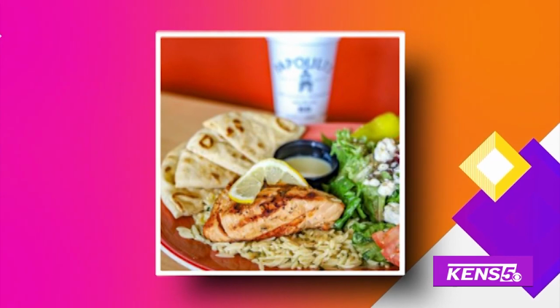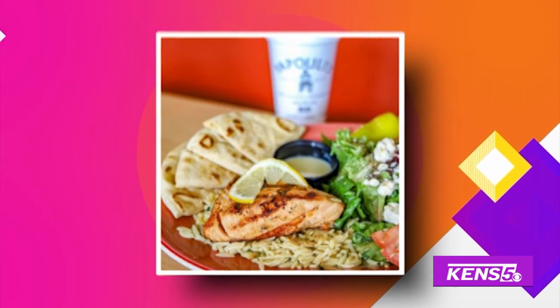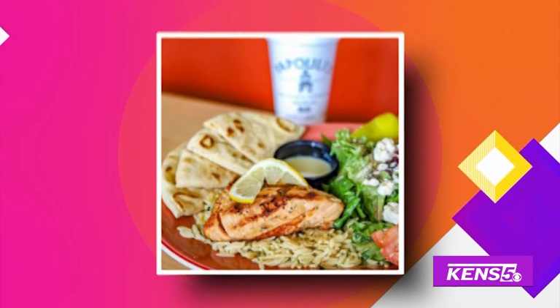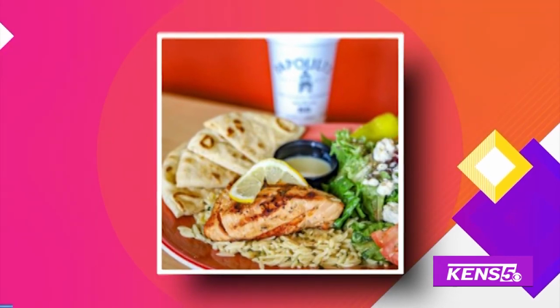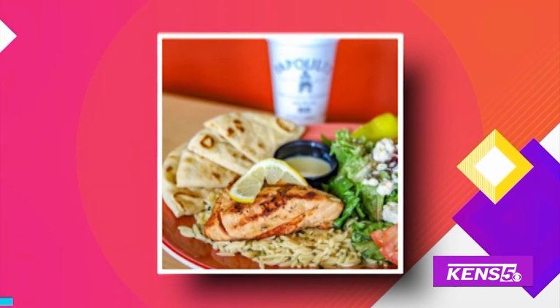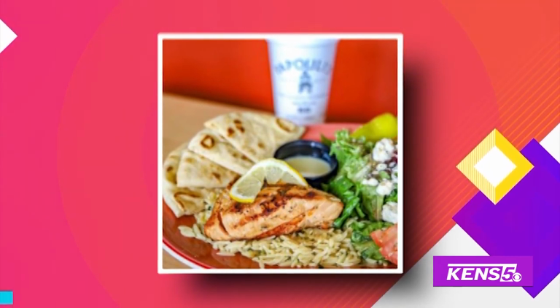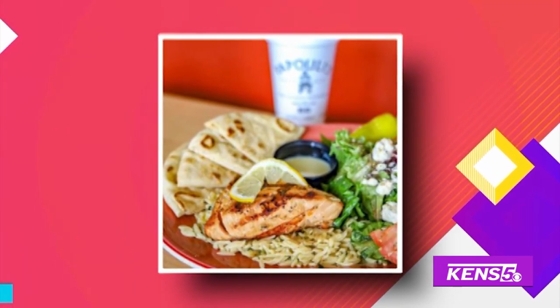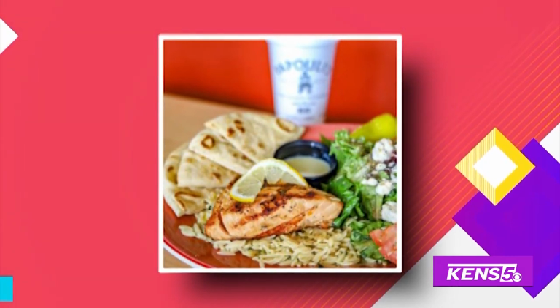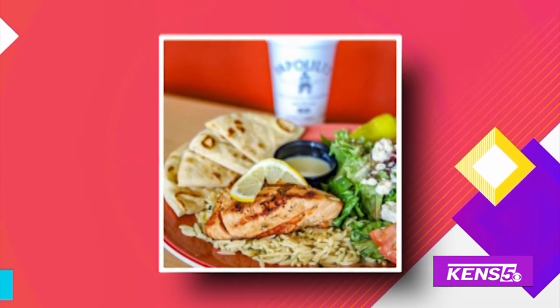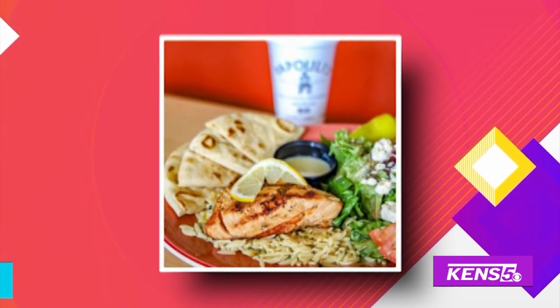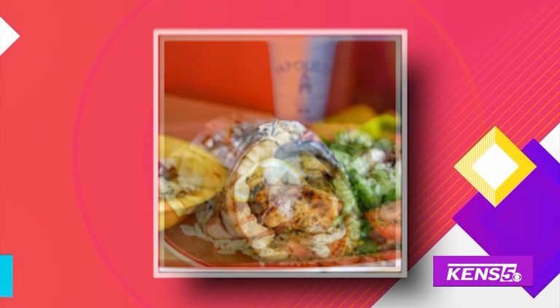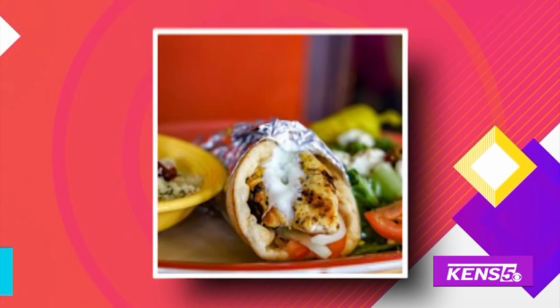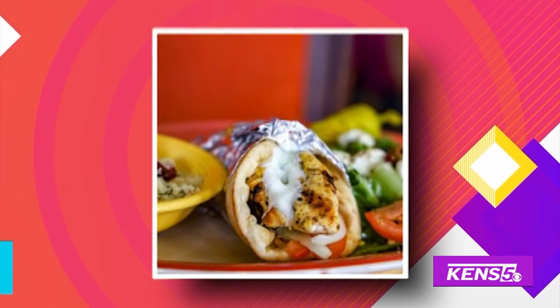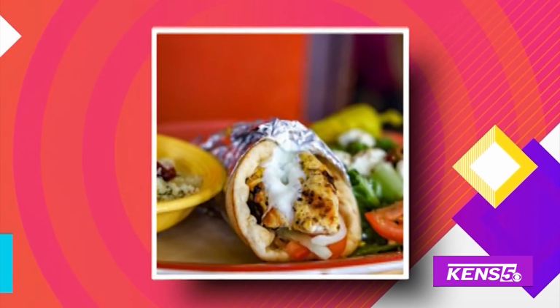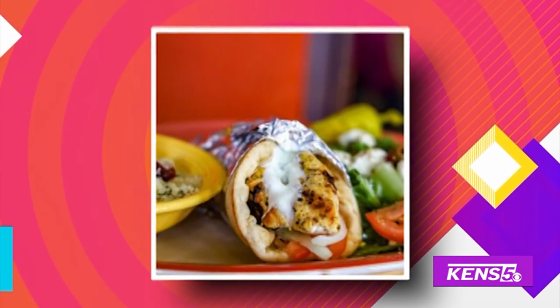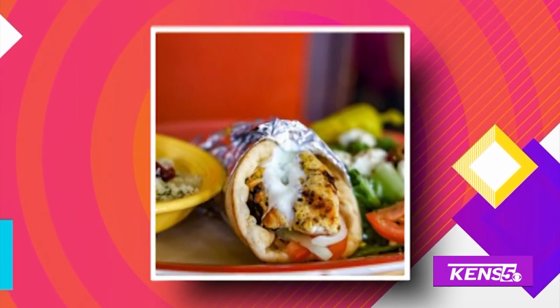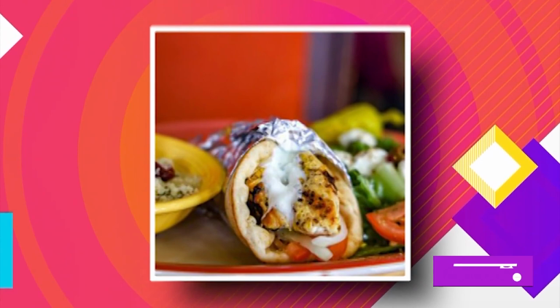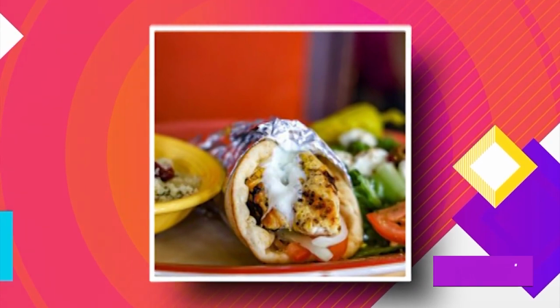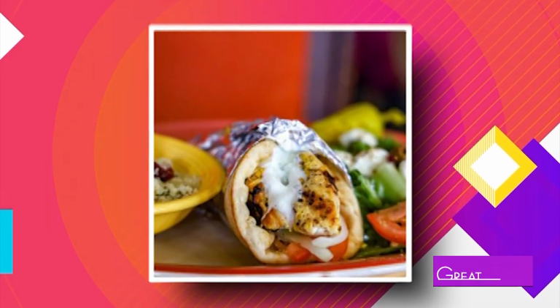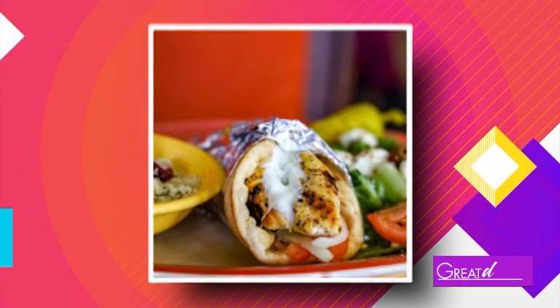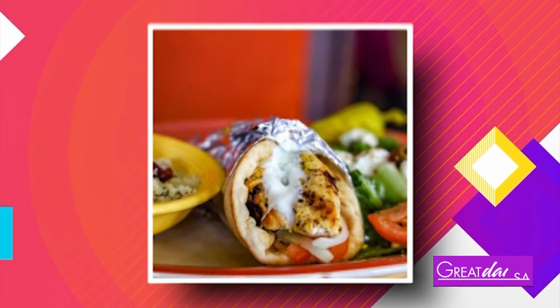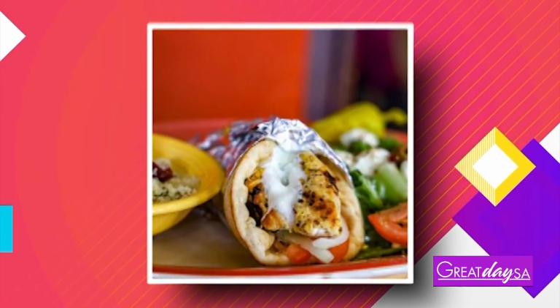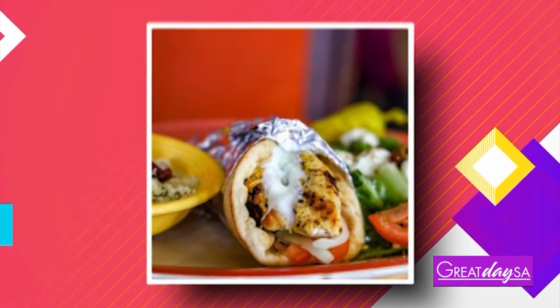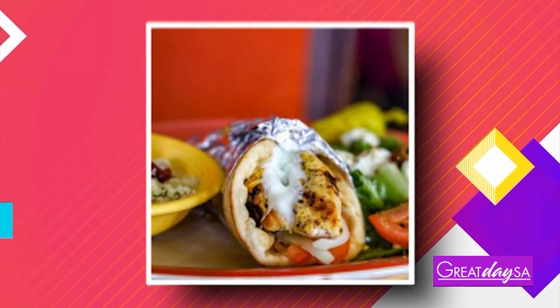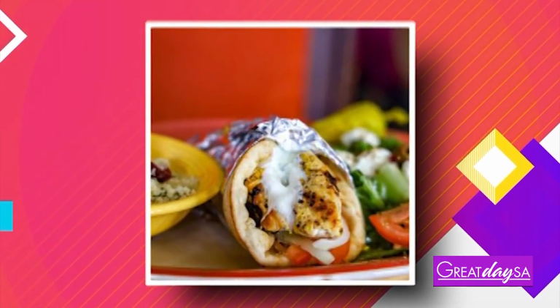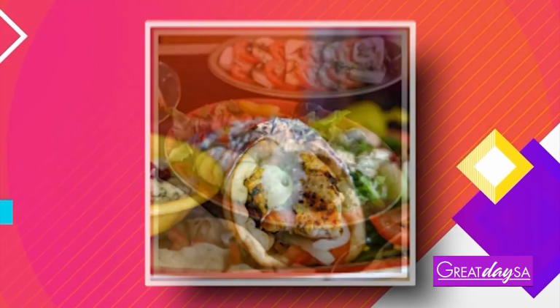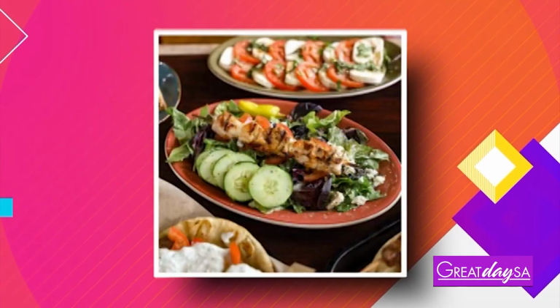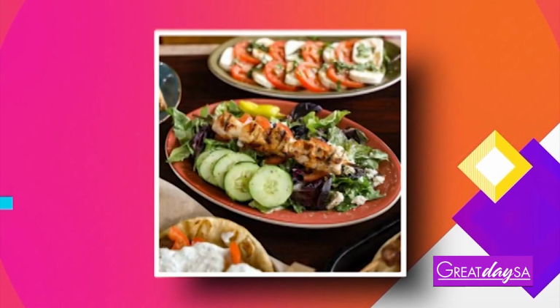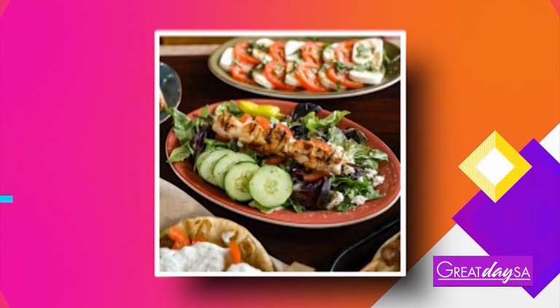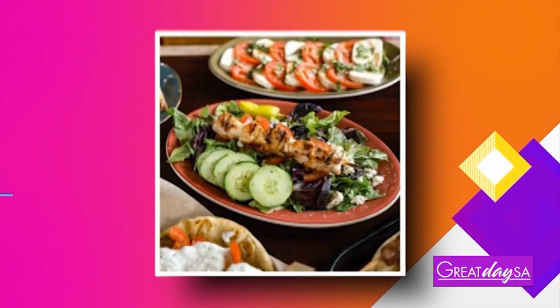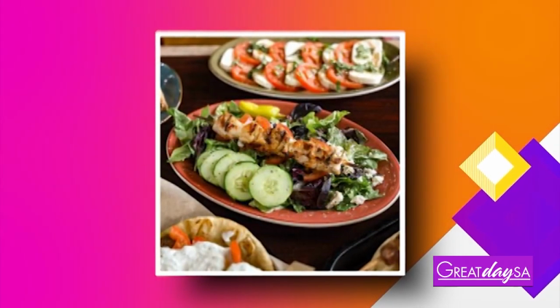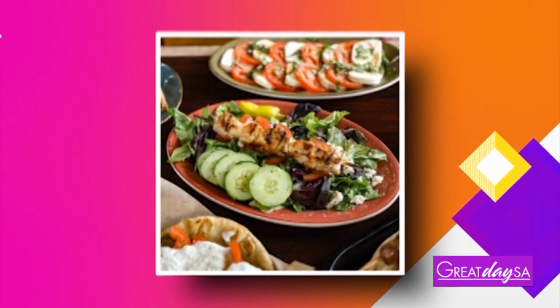If you've been looking for somewhere to get authentic gyros, kebabs and fresh Mediterranean flavors, Clark is hanging out in a spot you may want to add to your list of restaurants that you need to visit.